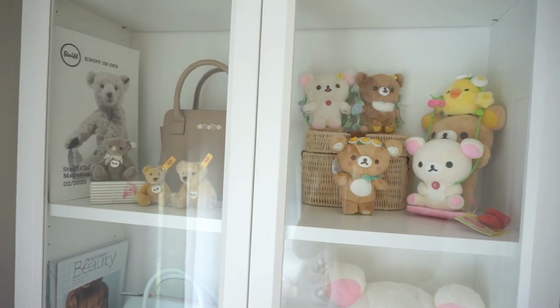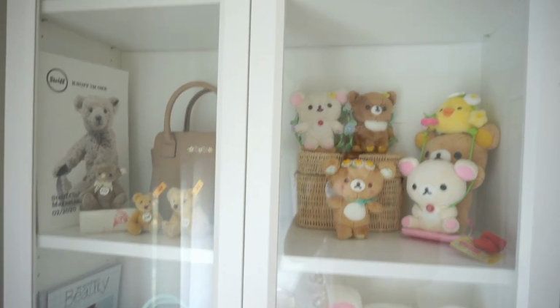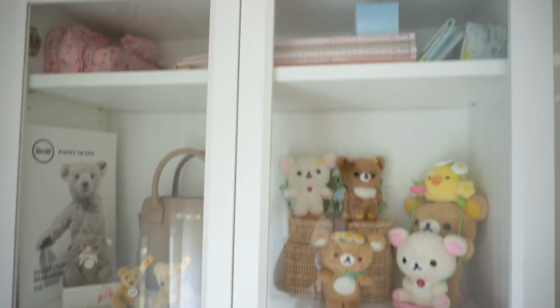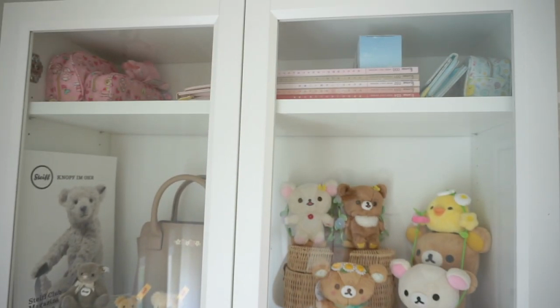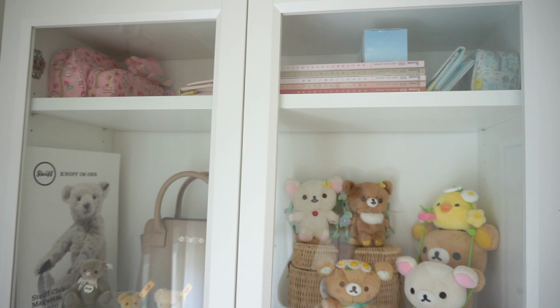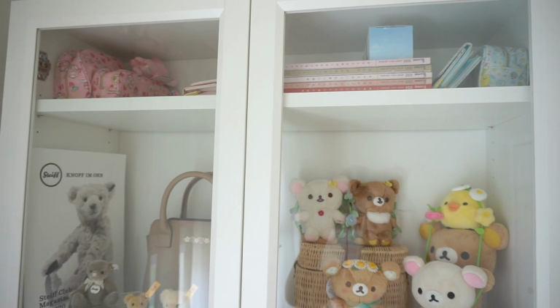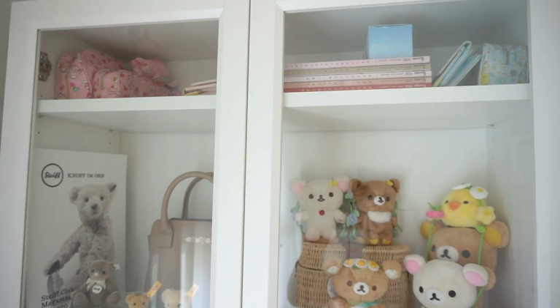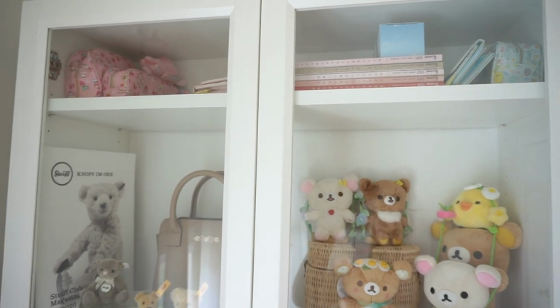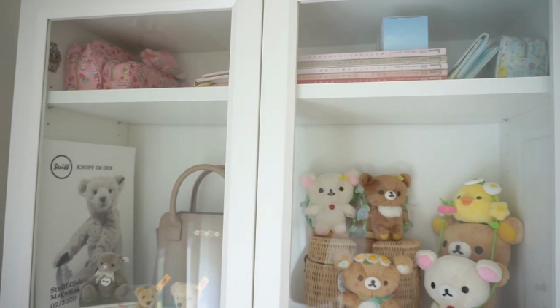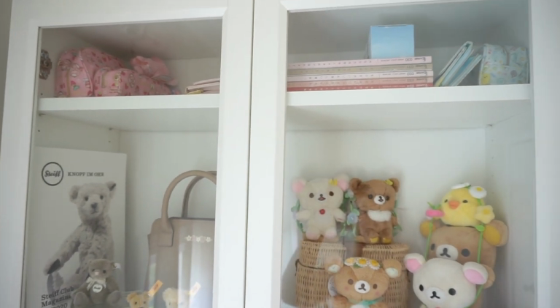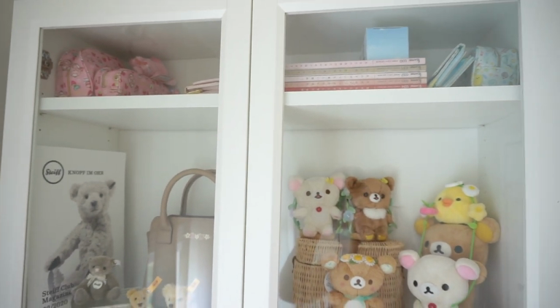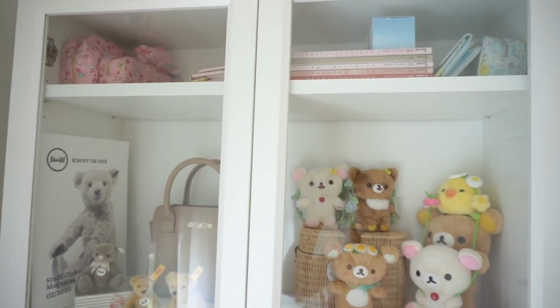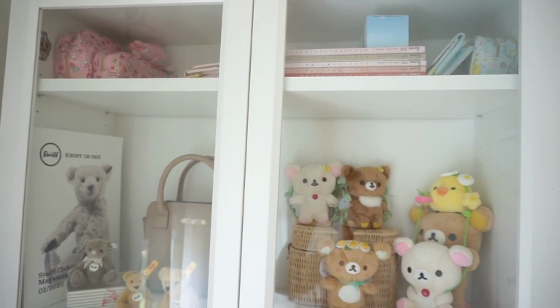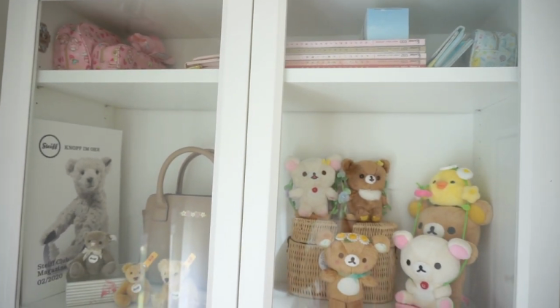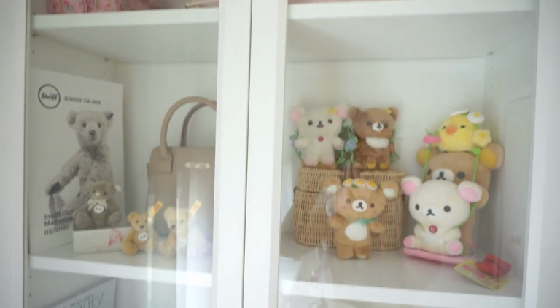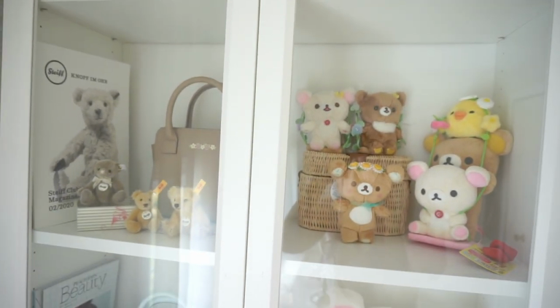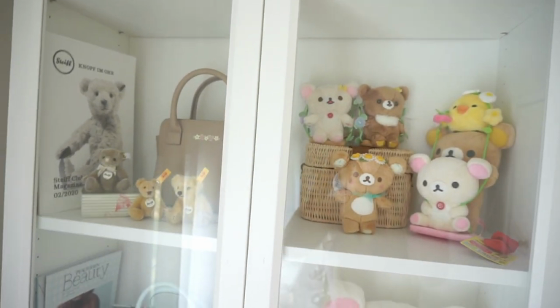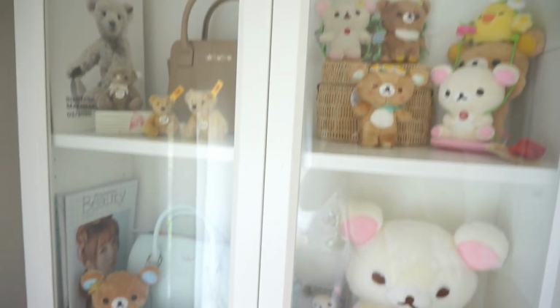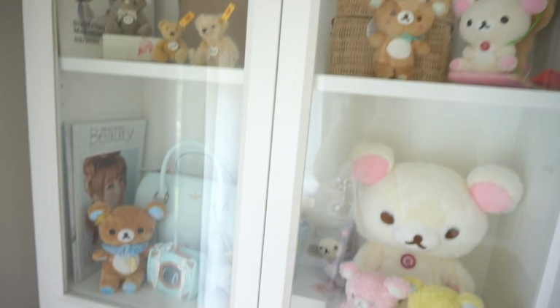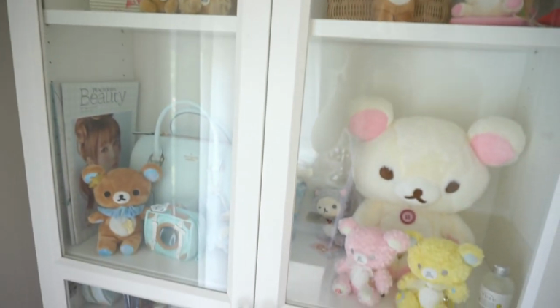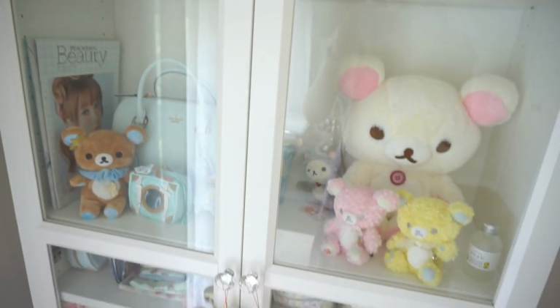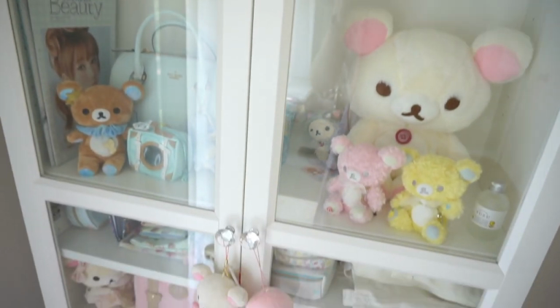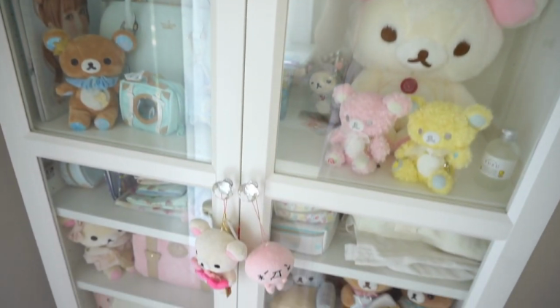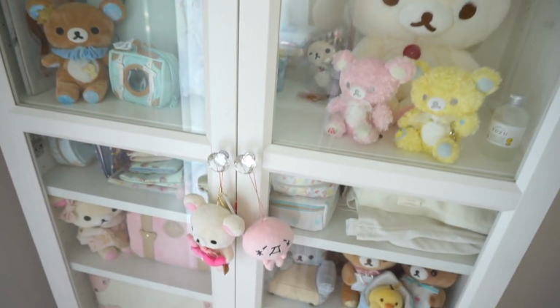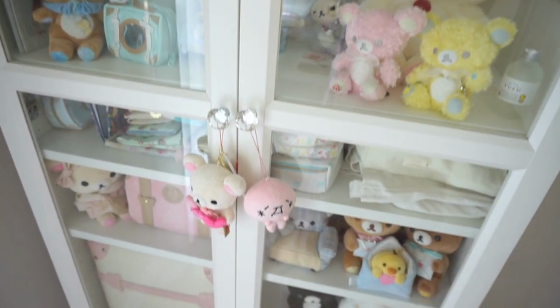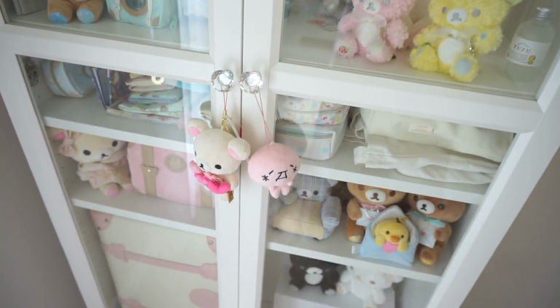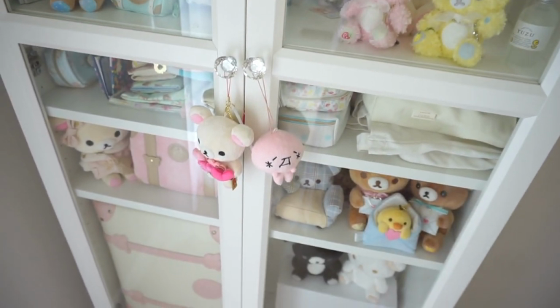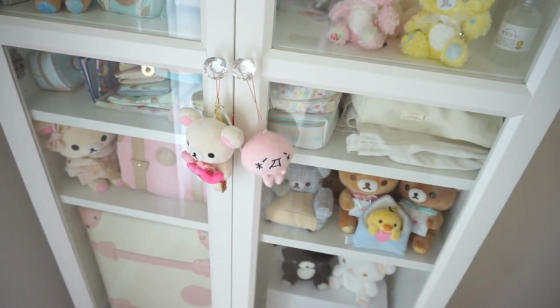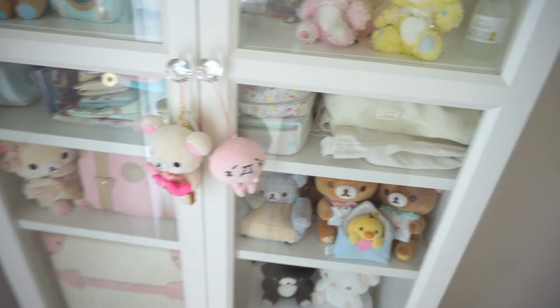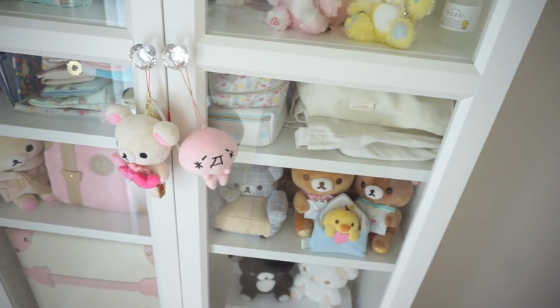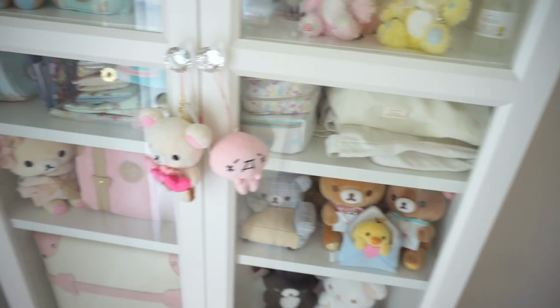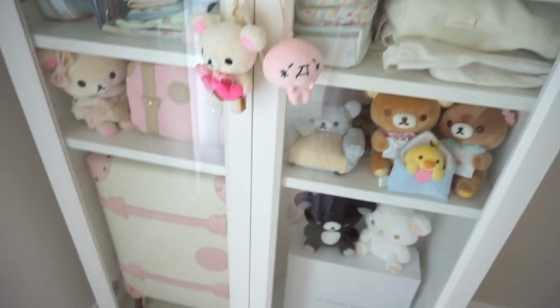Alright, so this is kind of what it looks like. I have some extra magazines and pouches up there, and then I just have different displays and different little pouches.